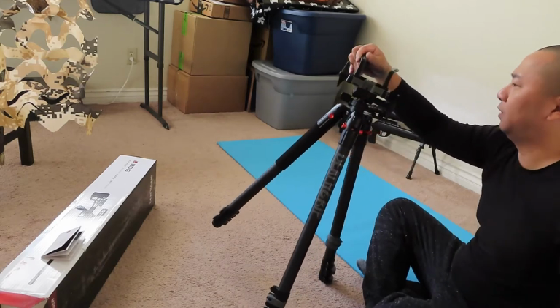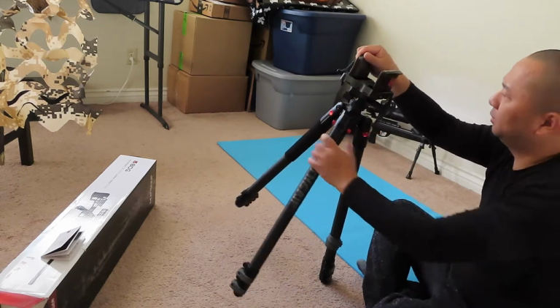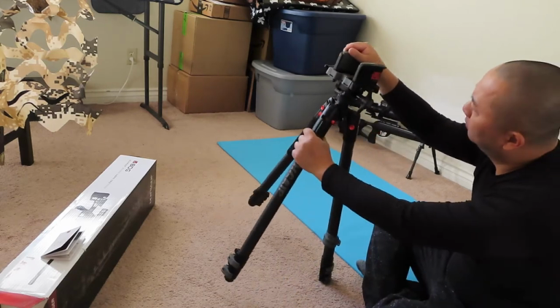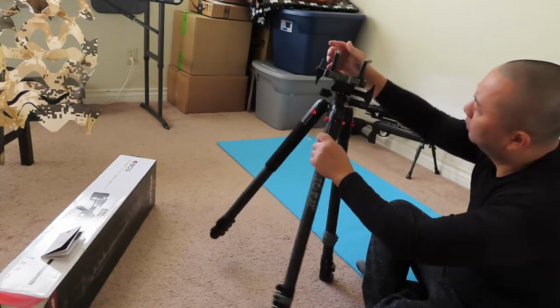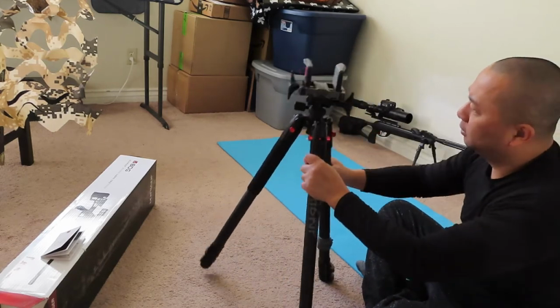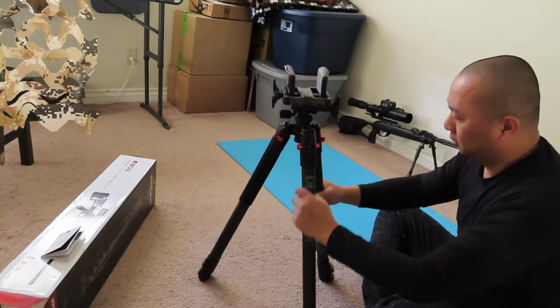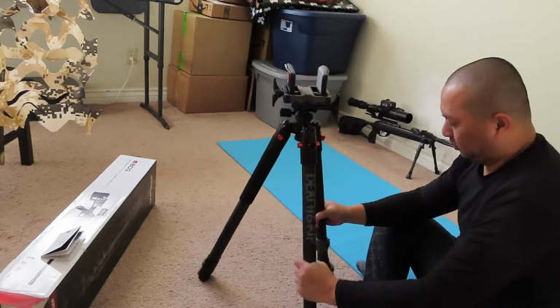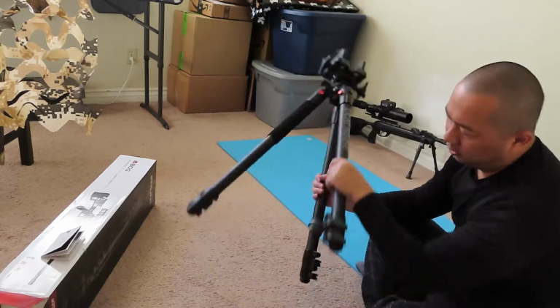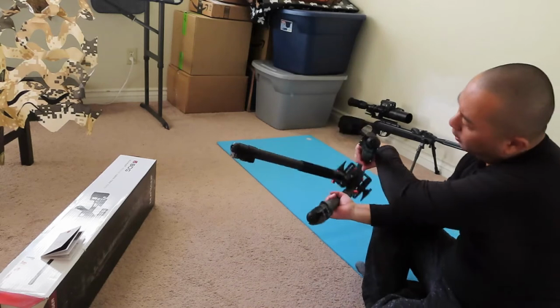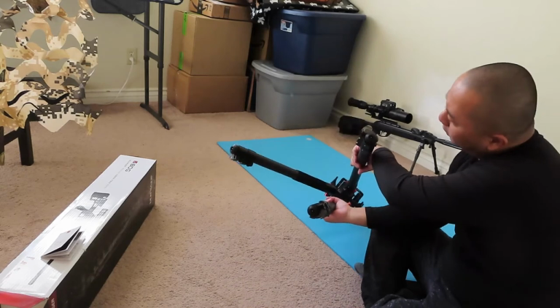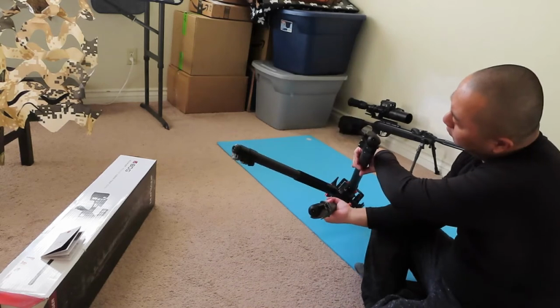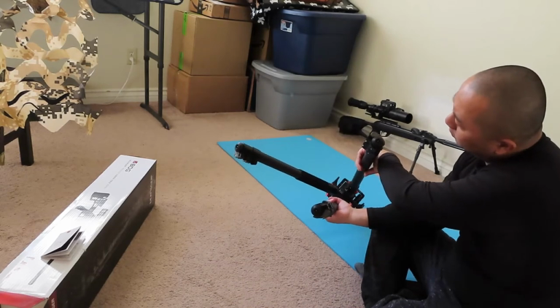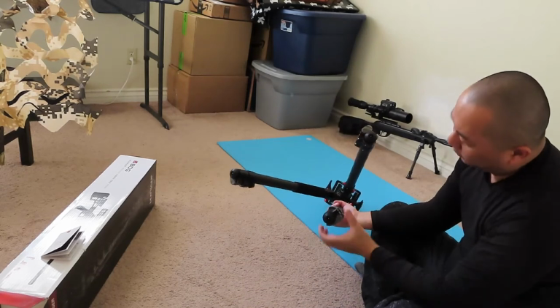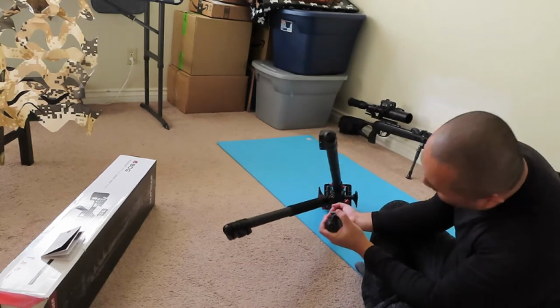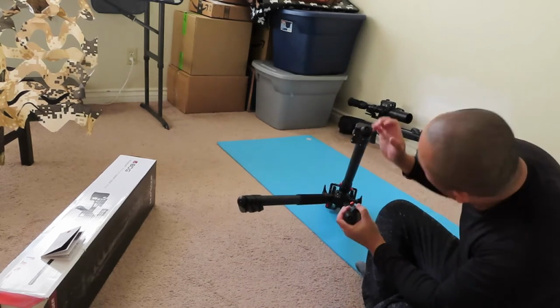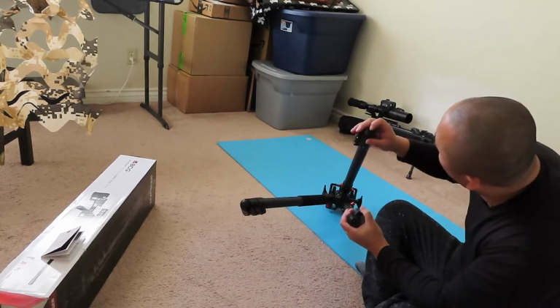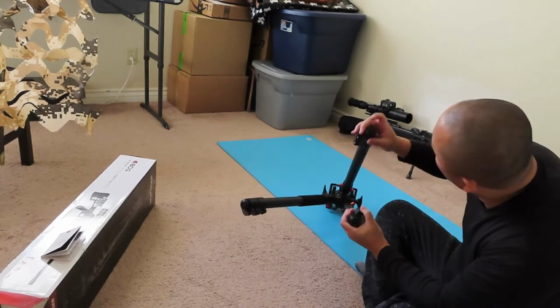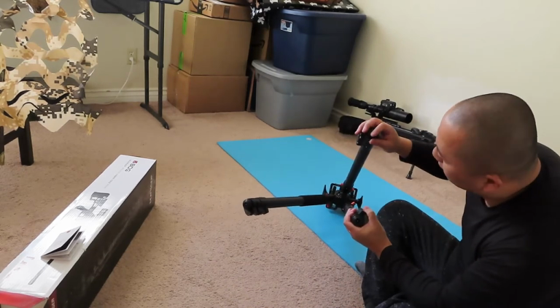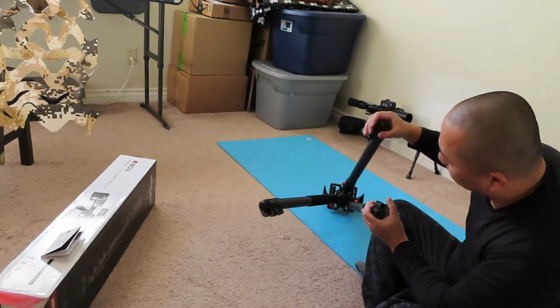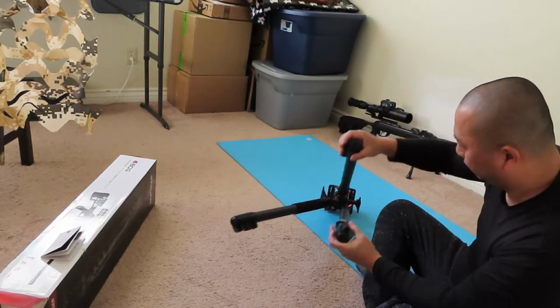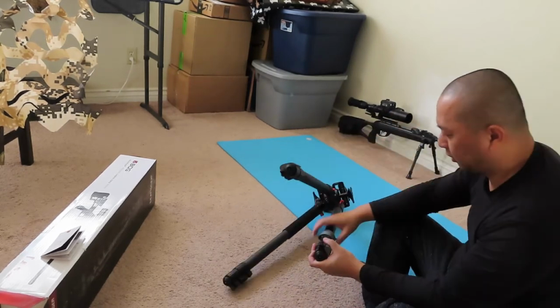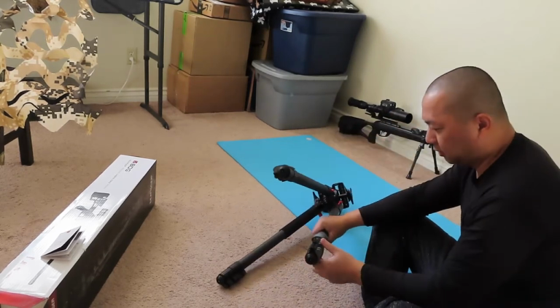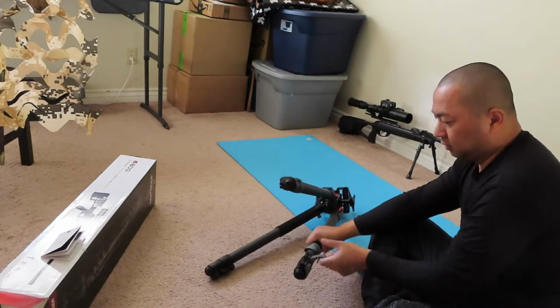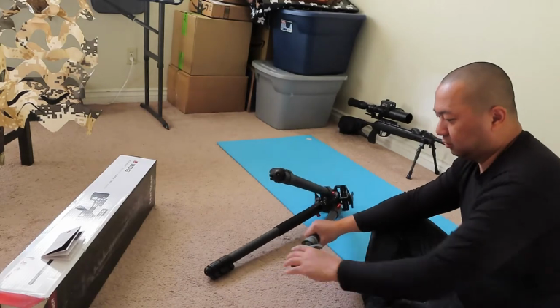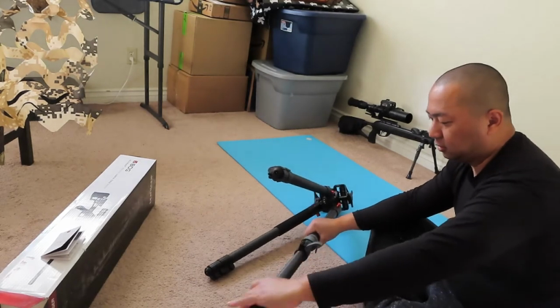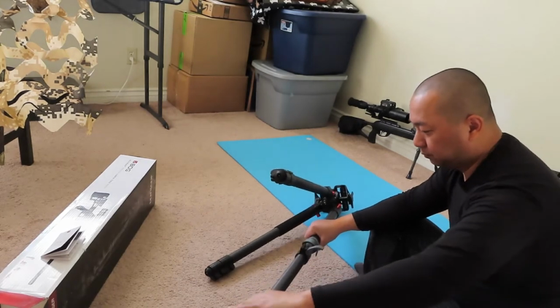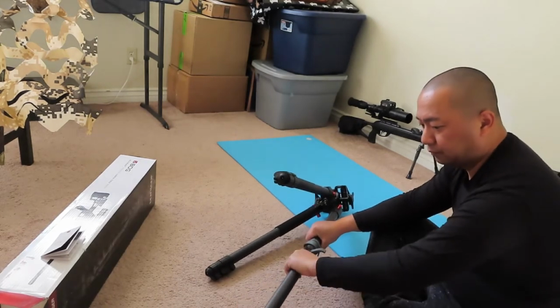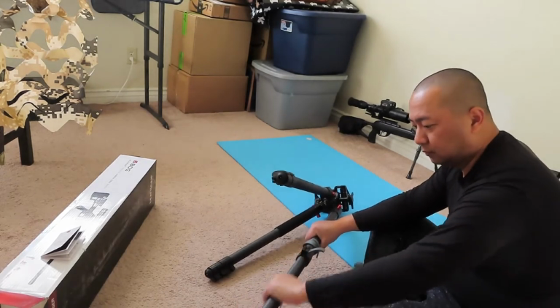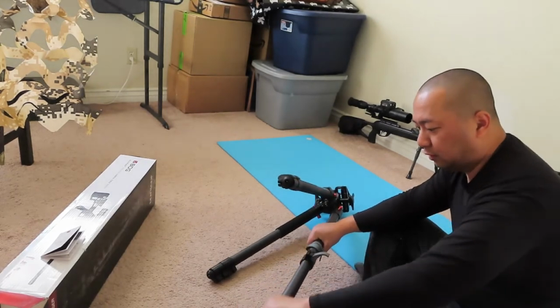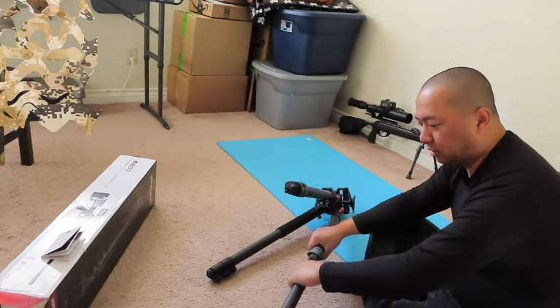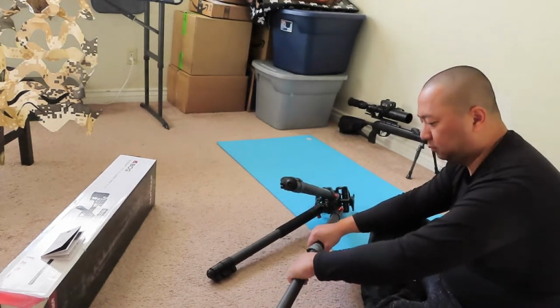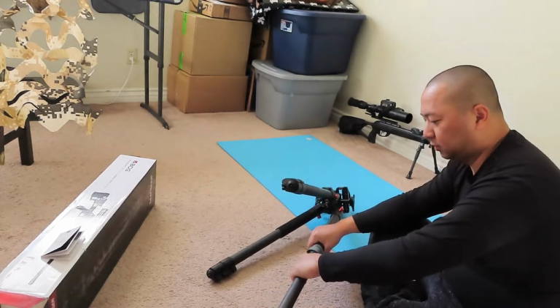It looked like someone used this before. It's from Amazon. Yeah, definitely someone used this before — it's dirty, but it's okay. Telescope, very nice carbon piece.